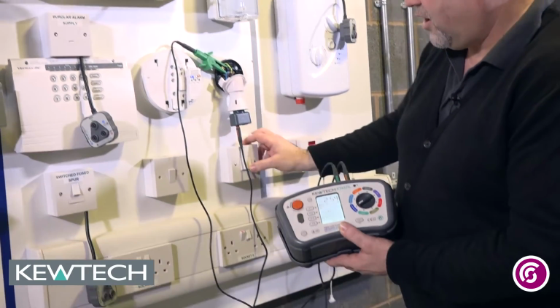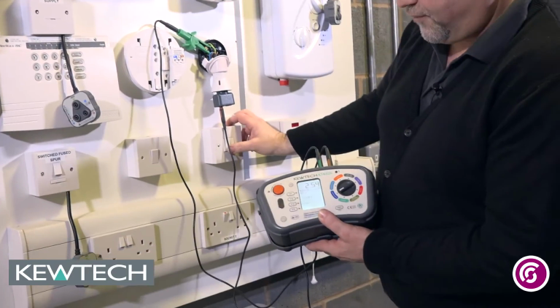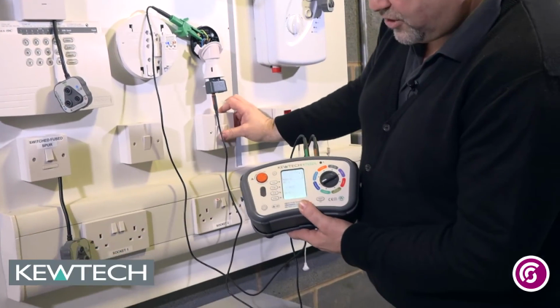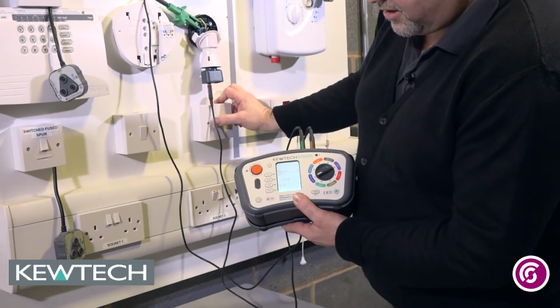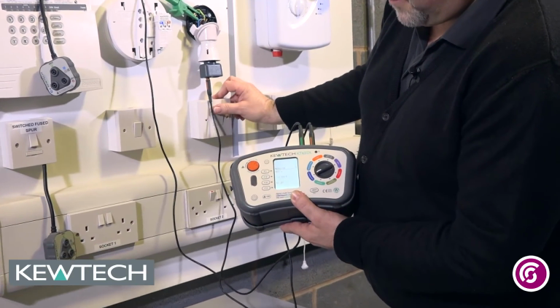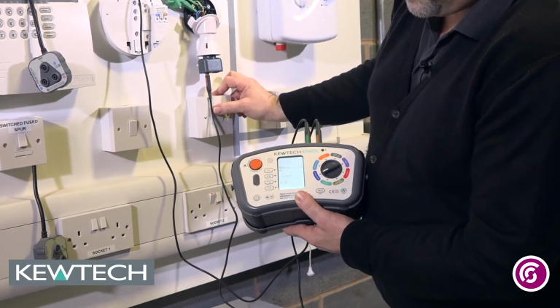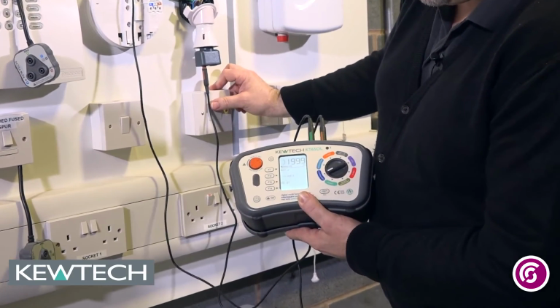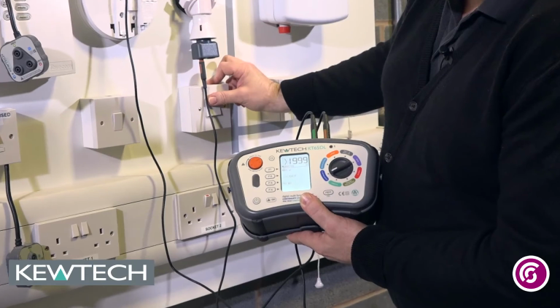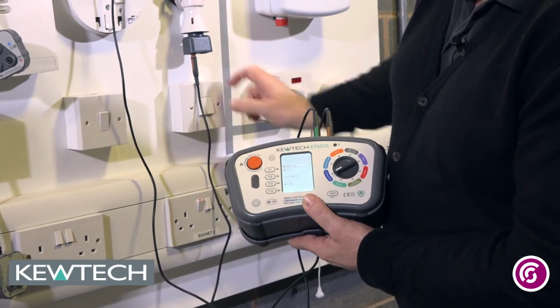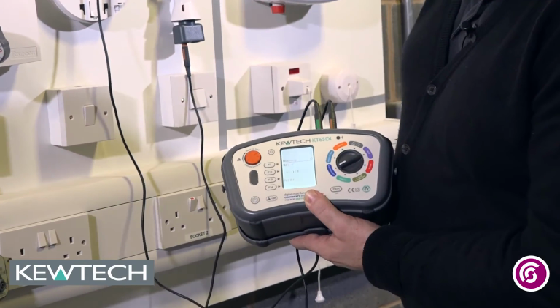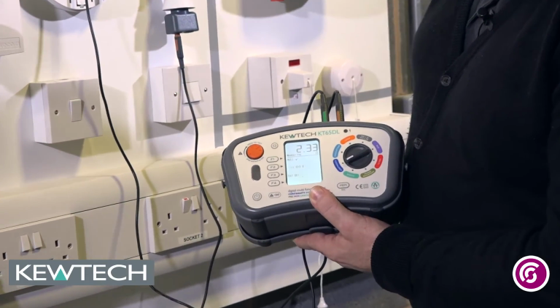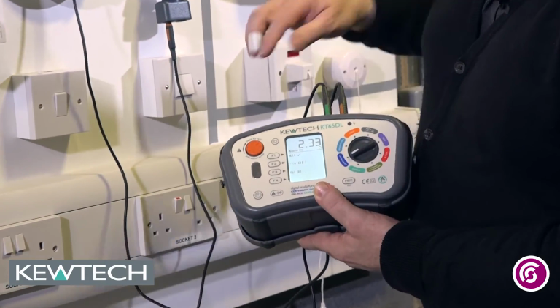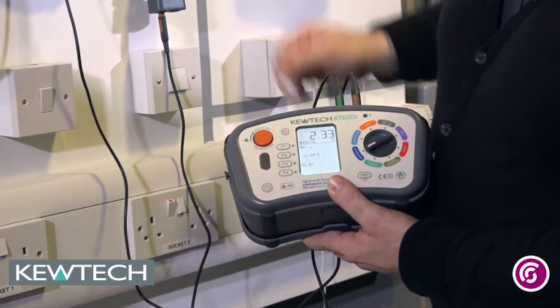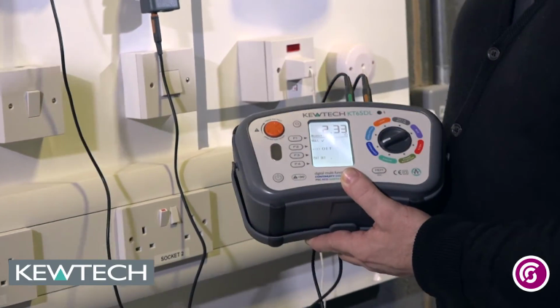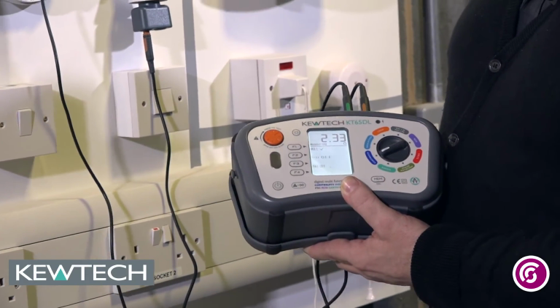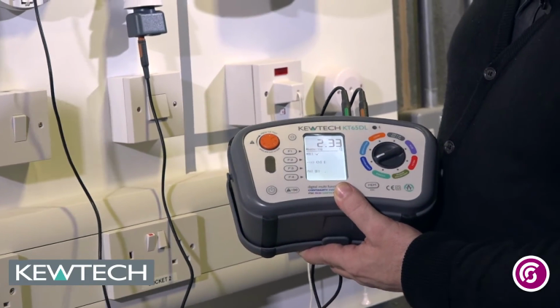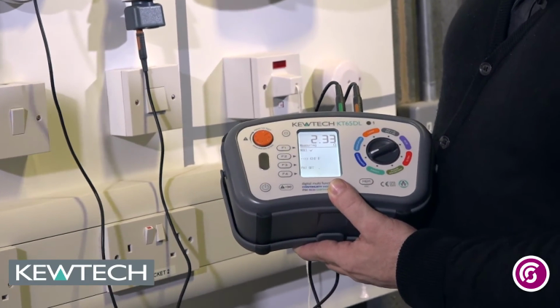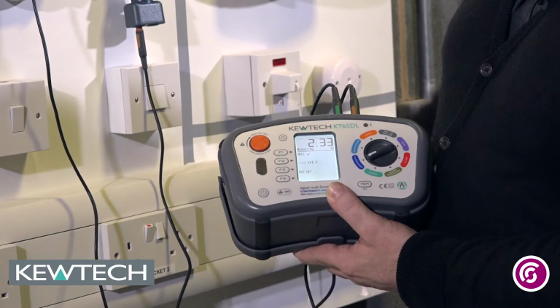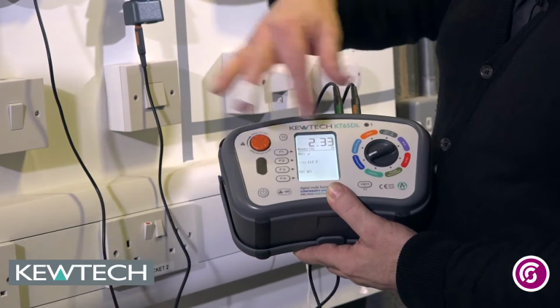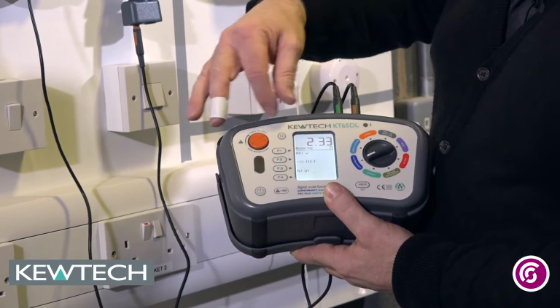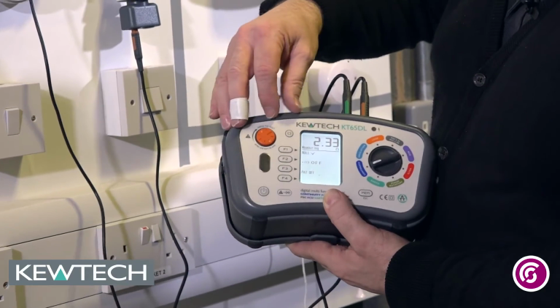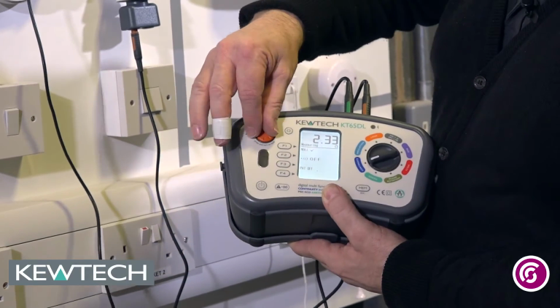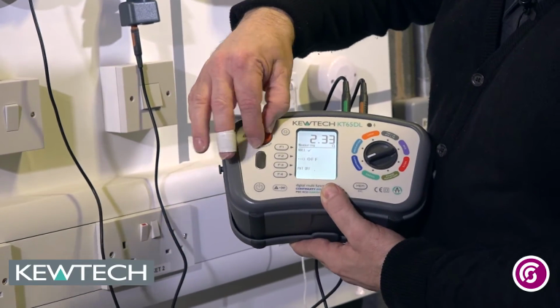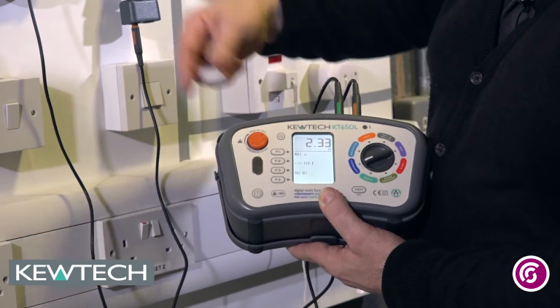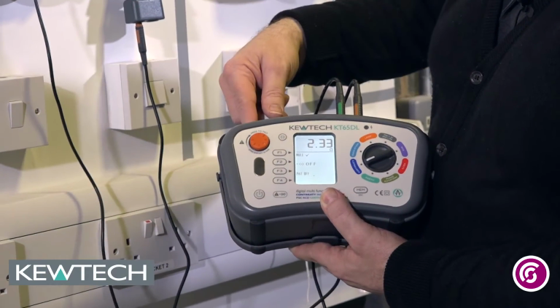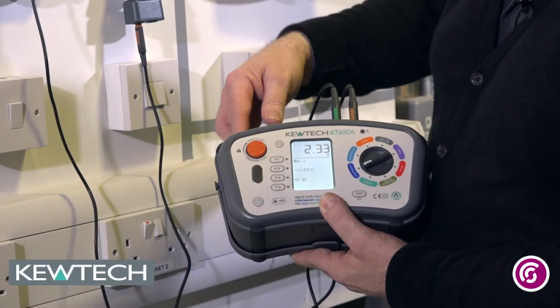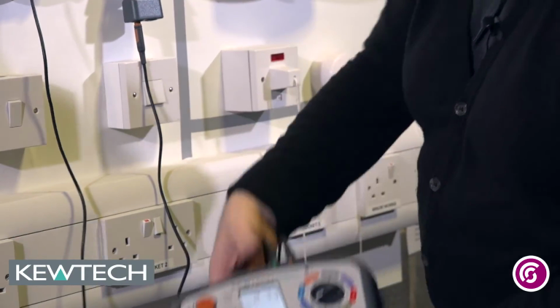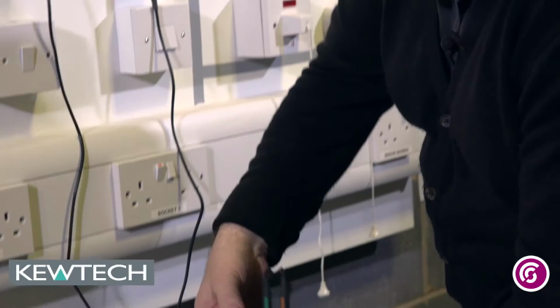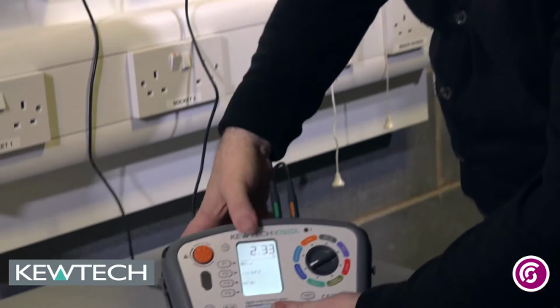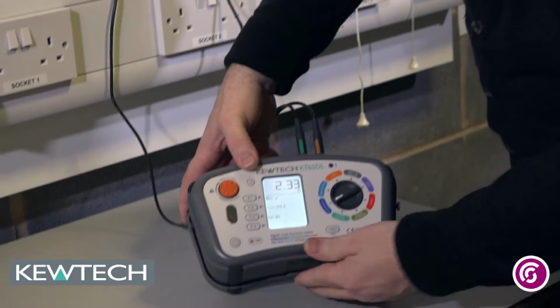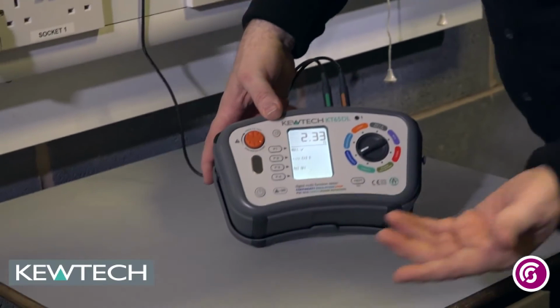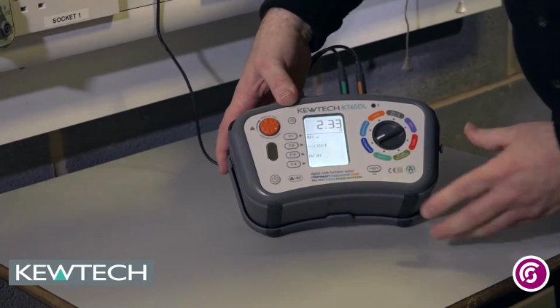I can do a functional check in constant testing mode and I've got a value there of 2.33 ohms. I want to keep and store that value, so I push and twist the orange button out and I can actually store that value.